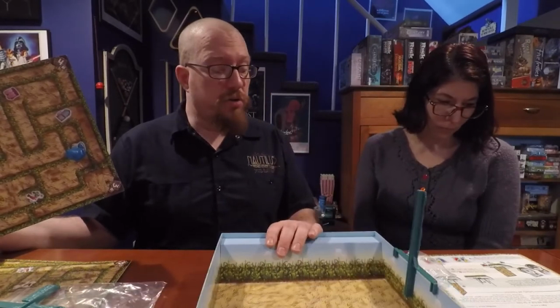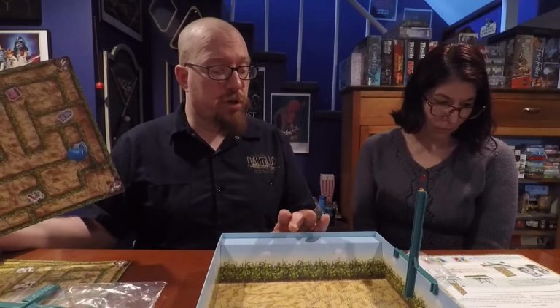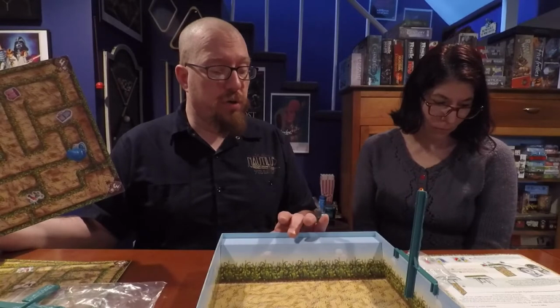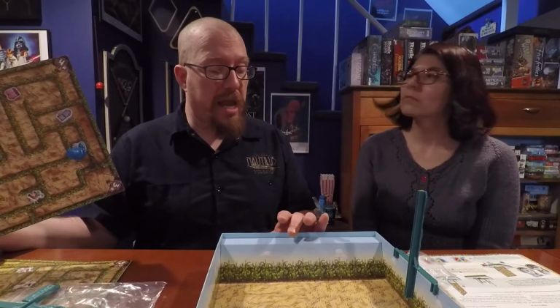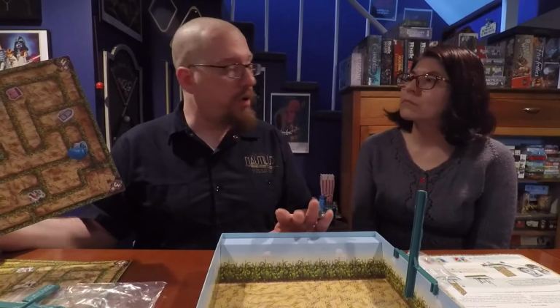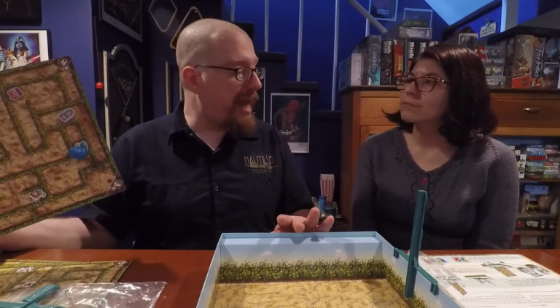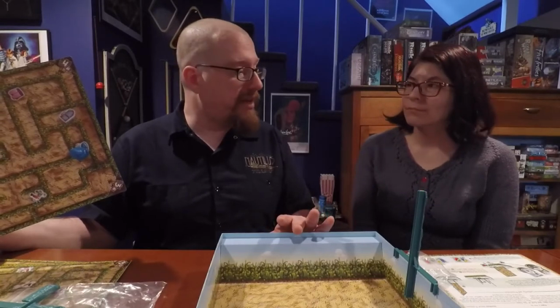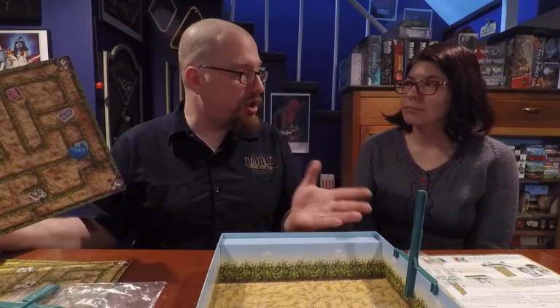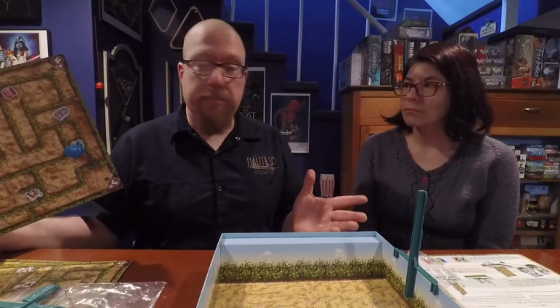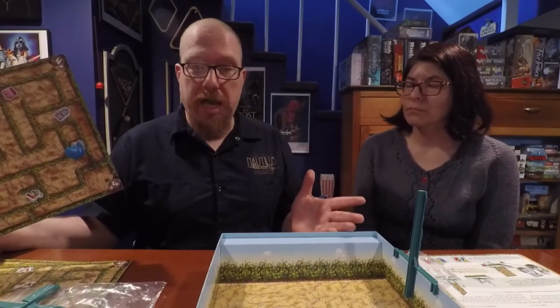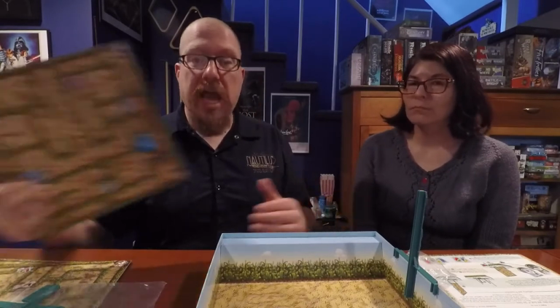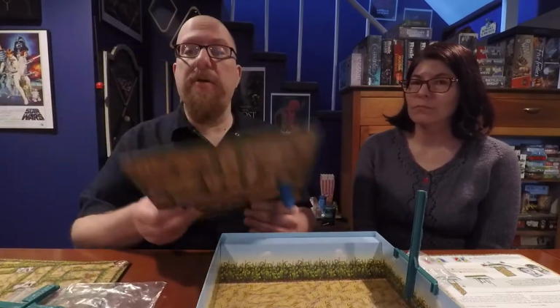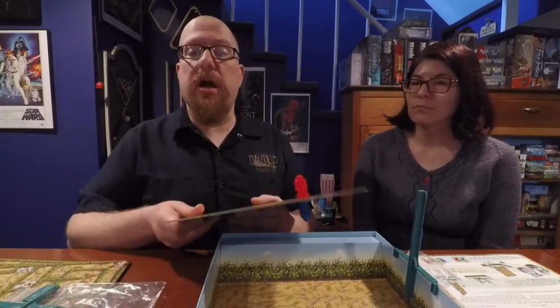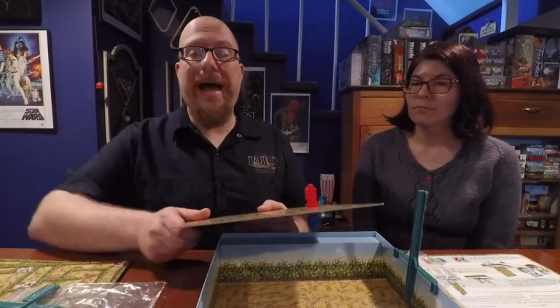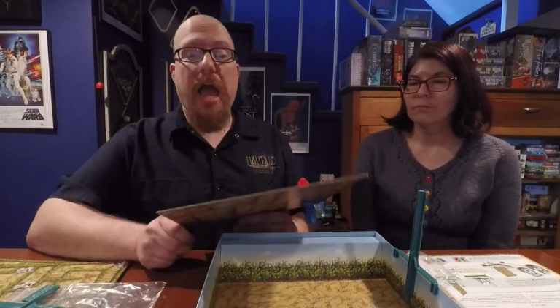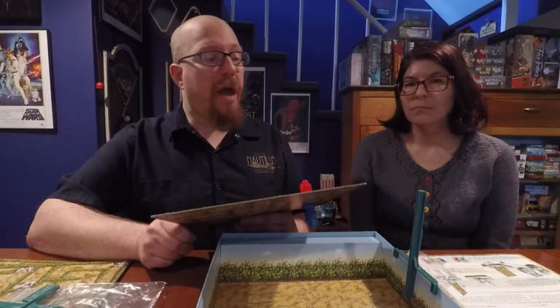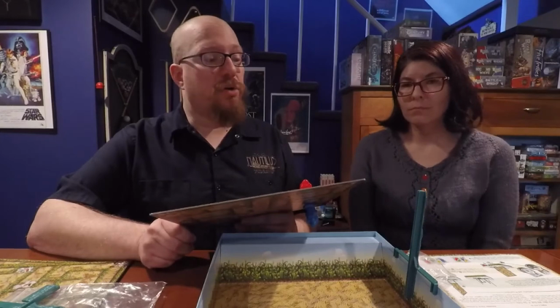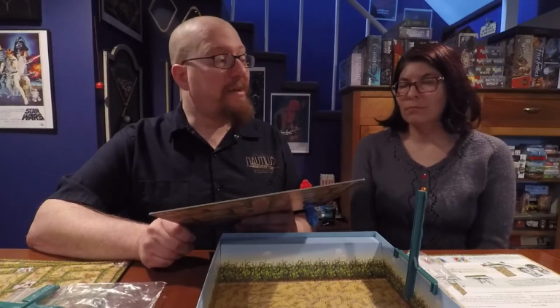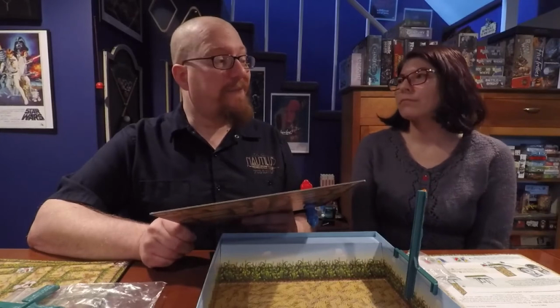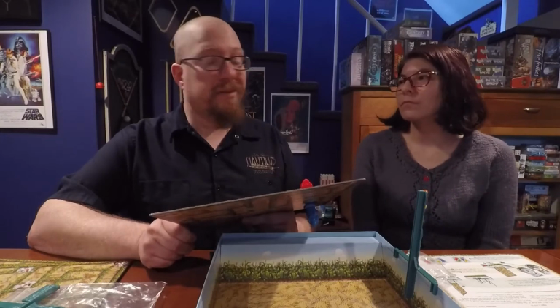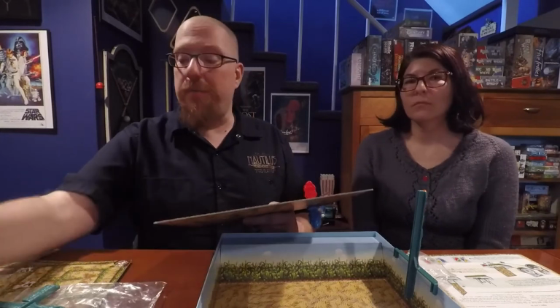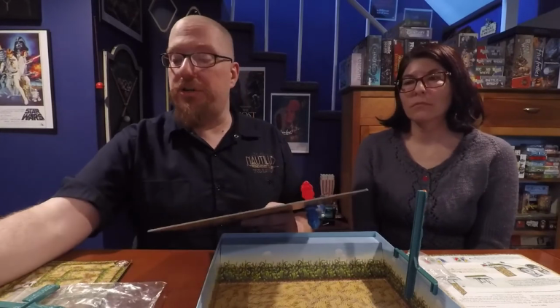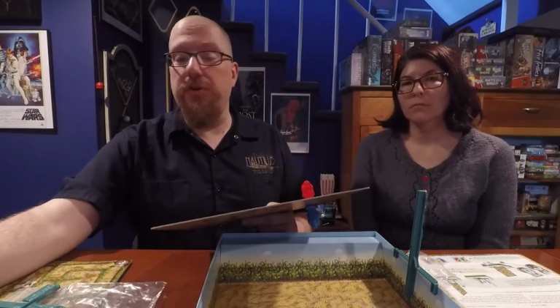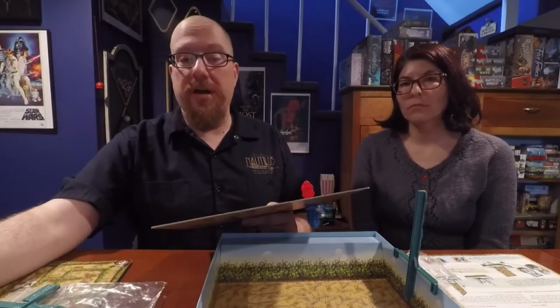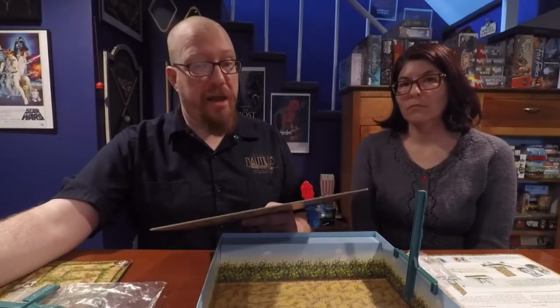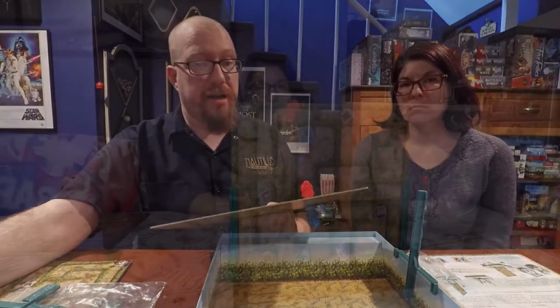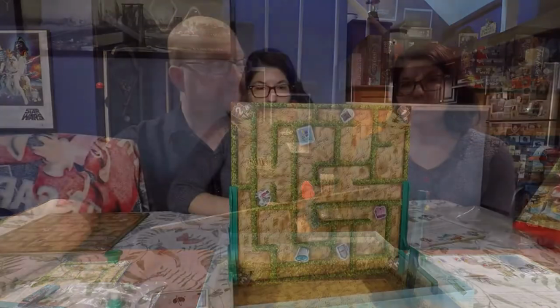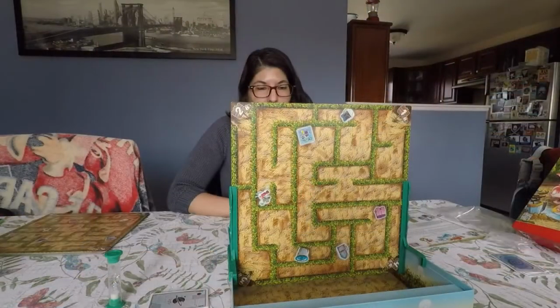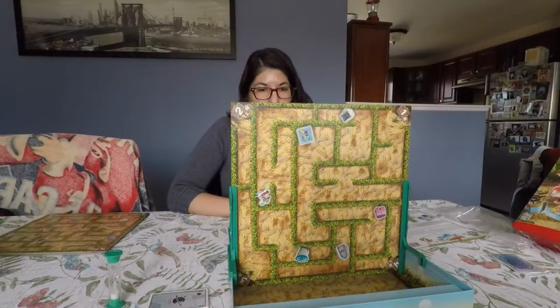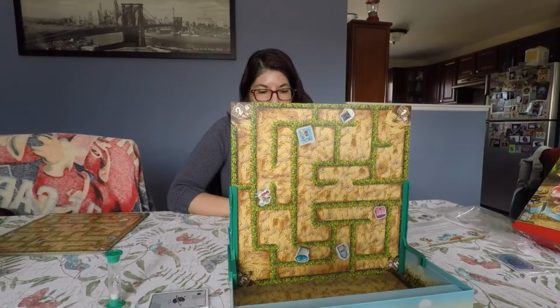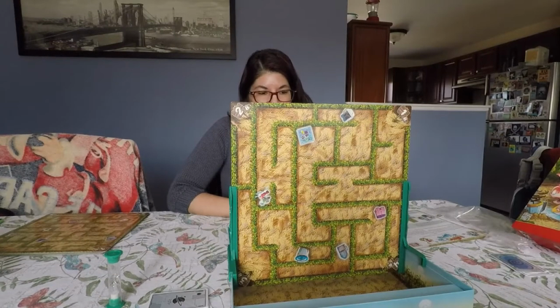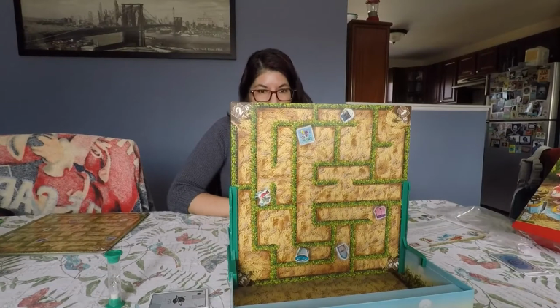Now we're going to head over to the table and run through a quick game to show you how it plays, and then we'll come back to talk about how the game feels, review it, and rate it.